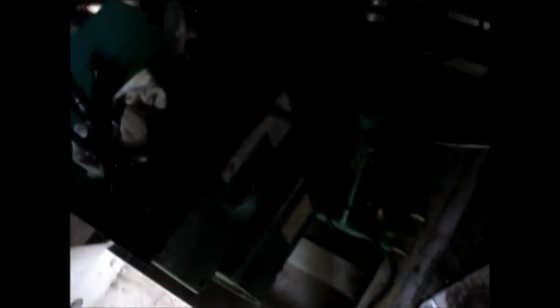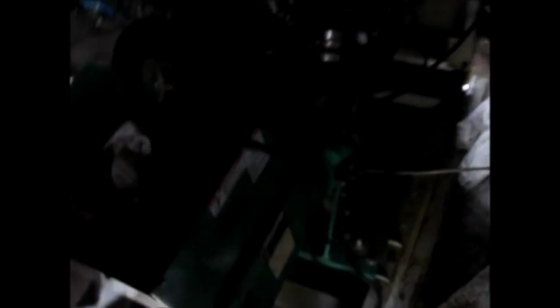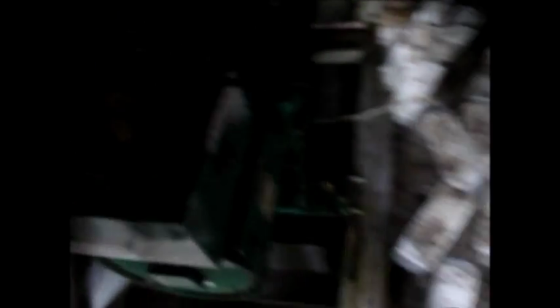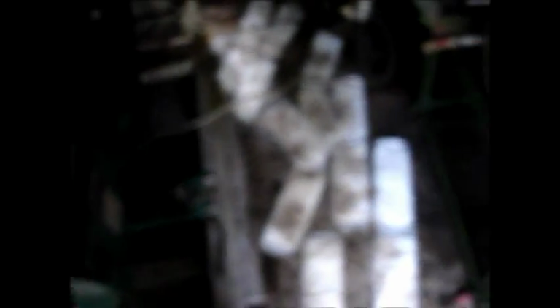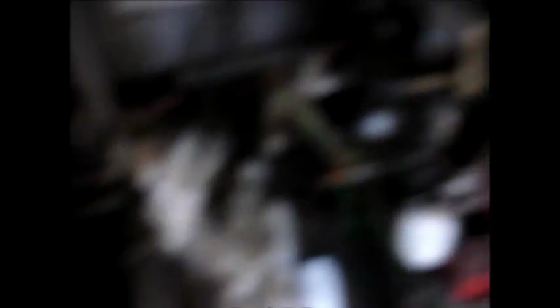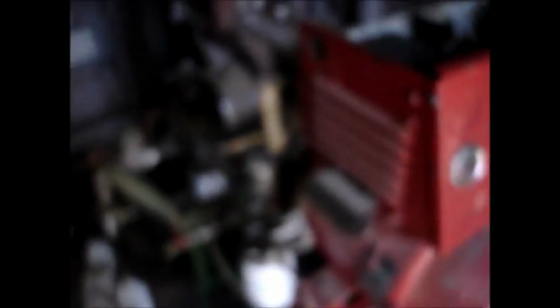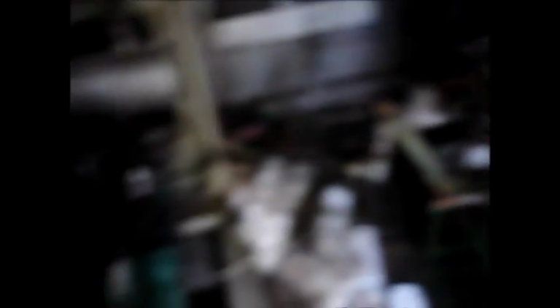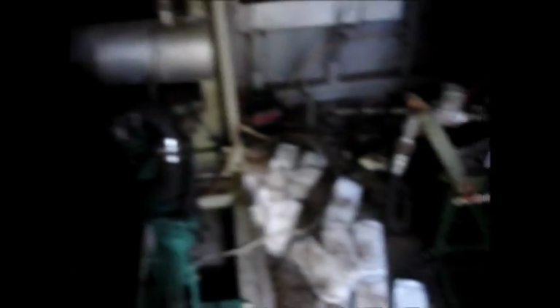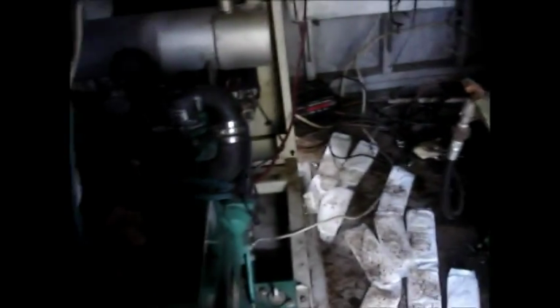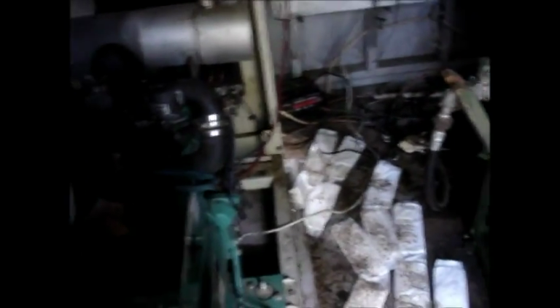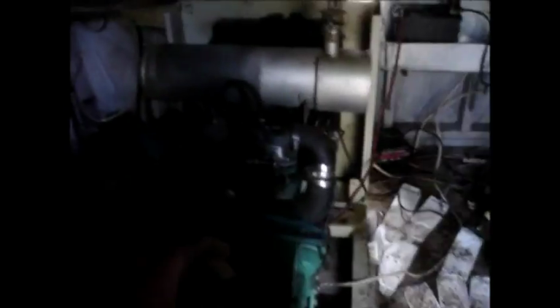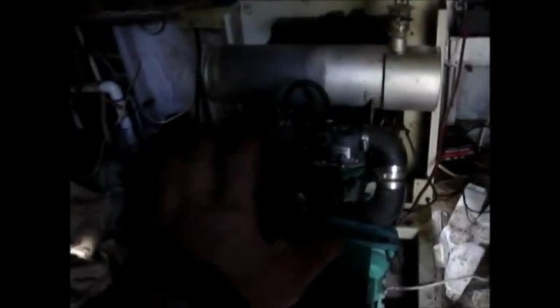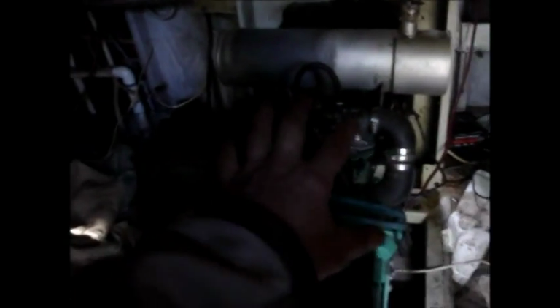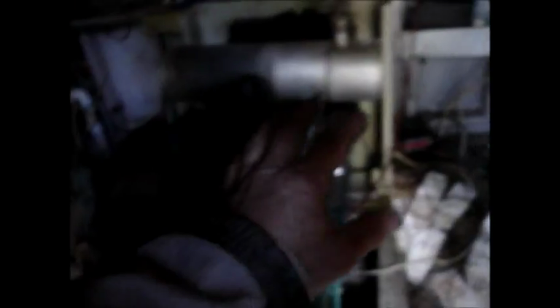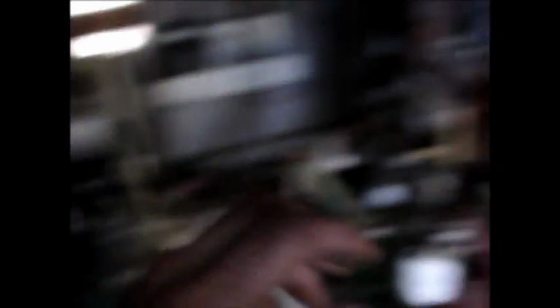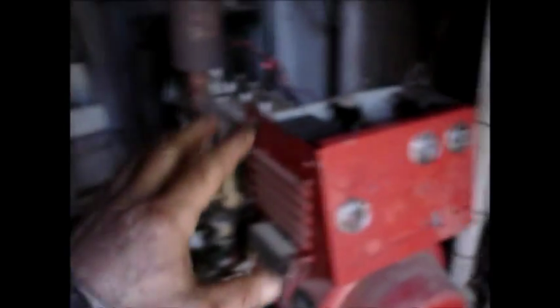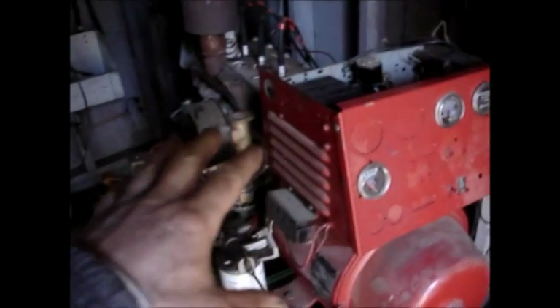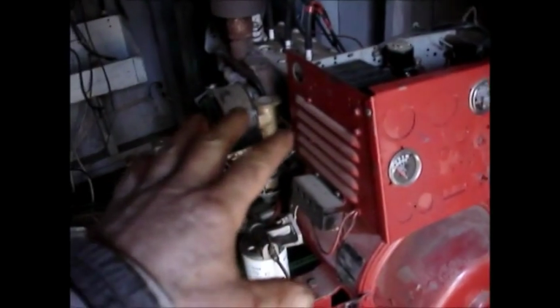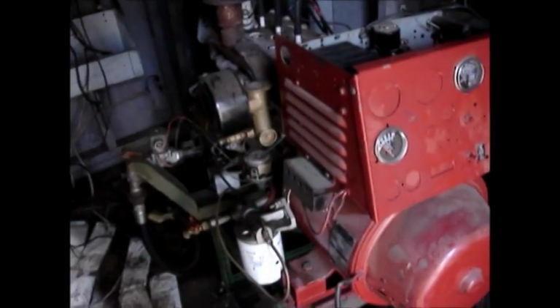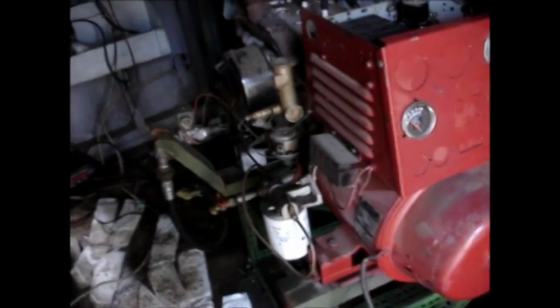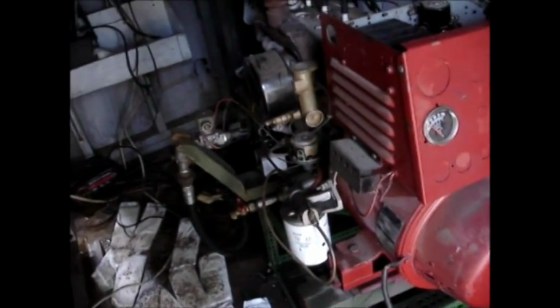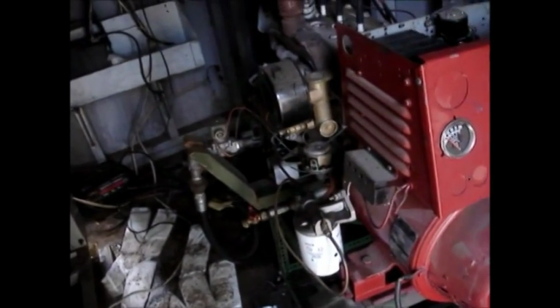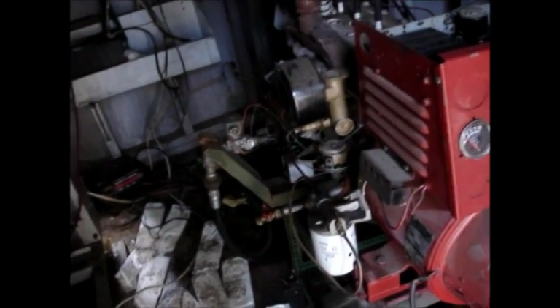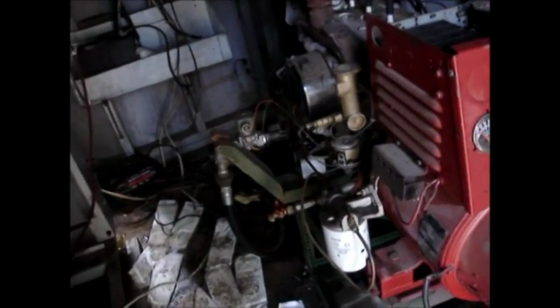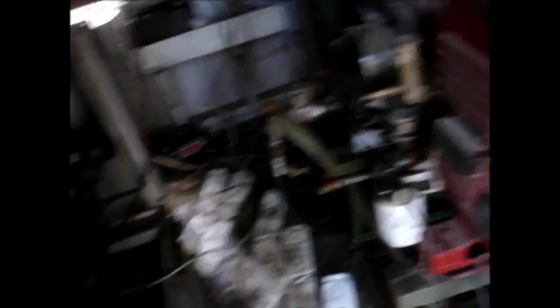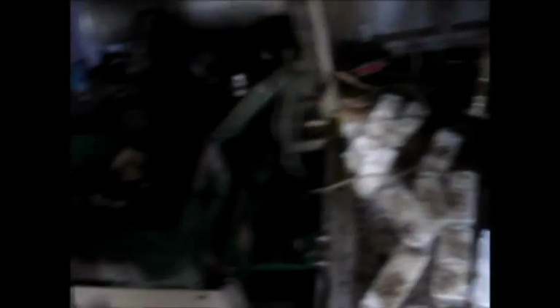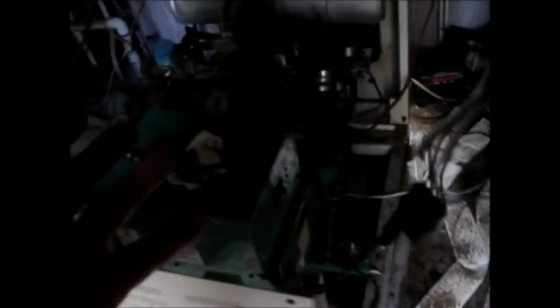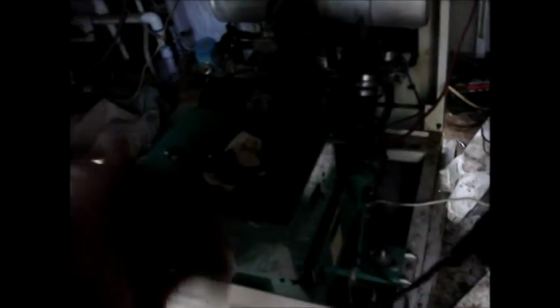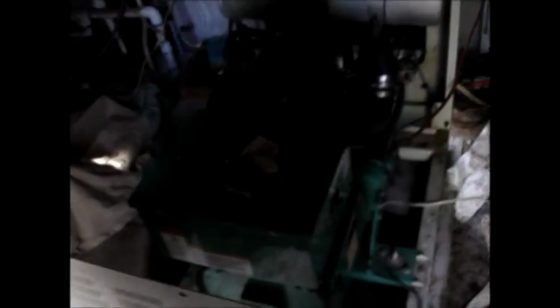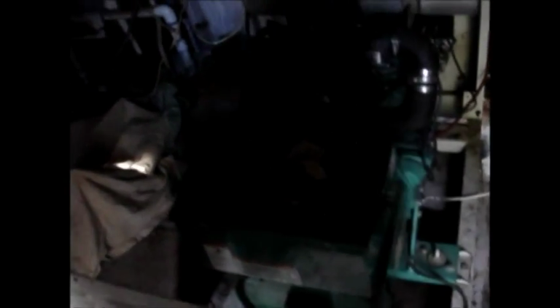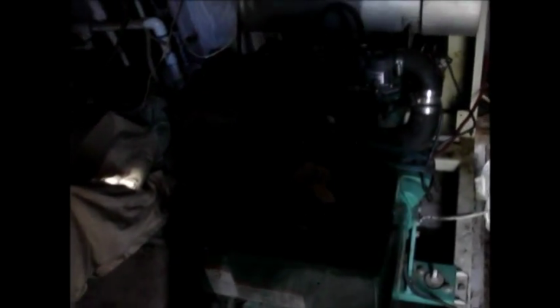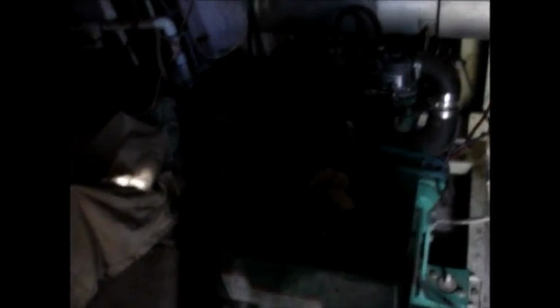Very expensive. So now we have to switch this propane unit onto this generator, and we'll be okay for the moment. But that's going to be an expensive item there, unfortunately.